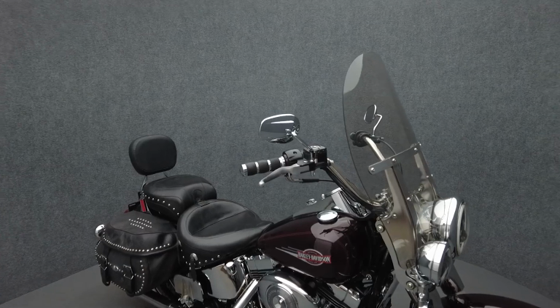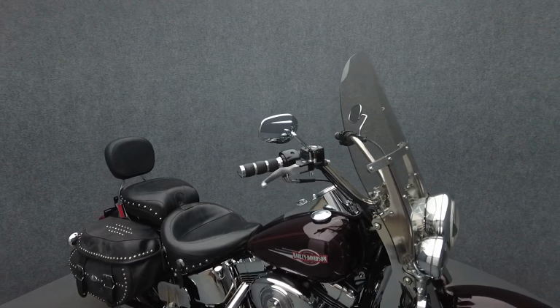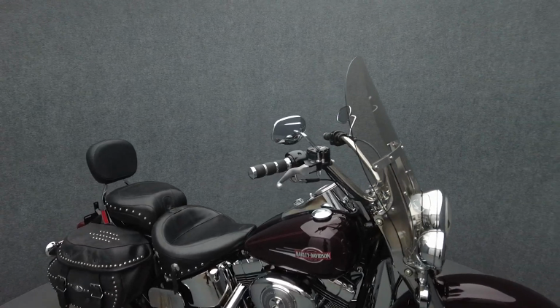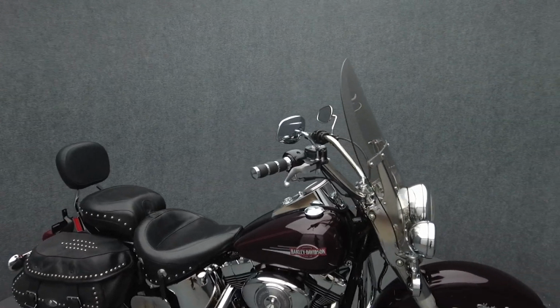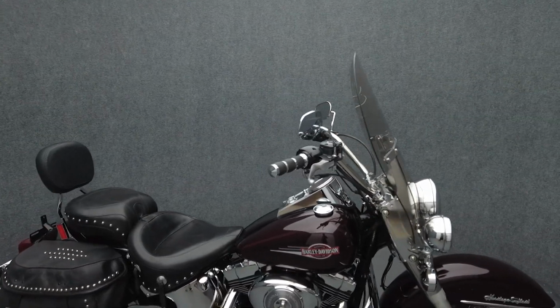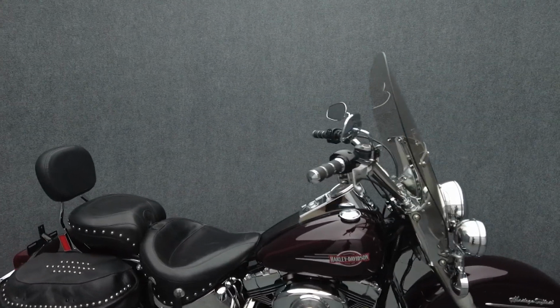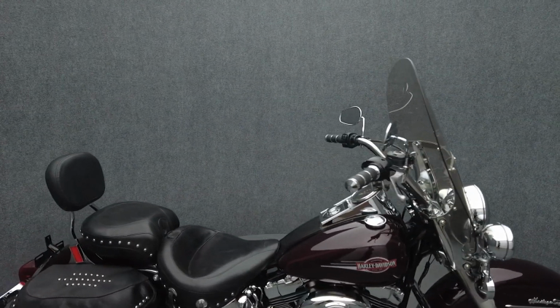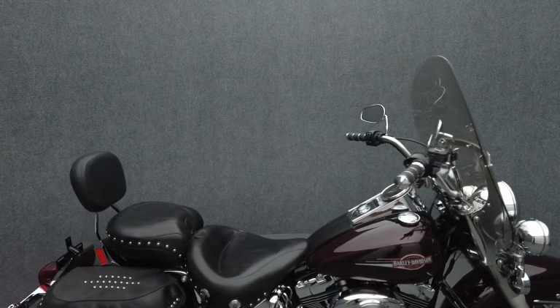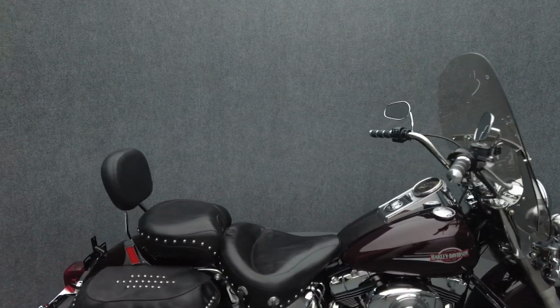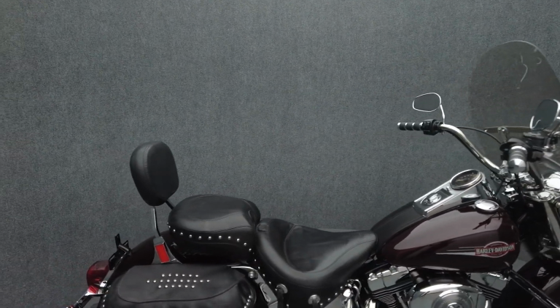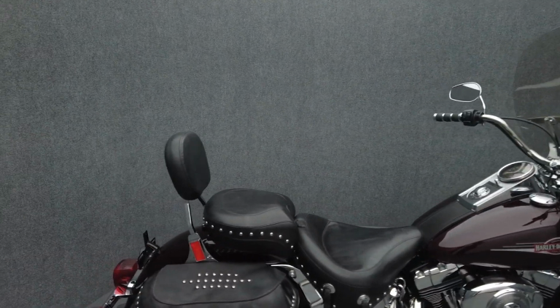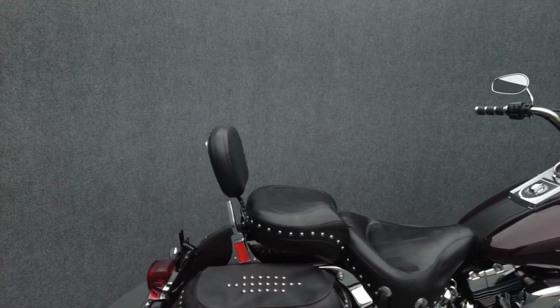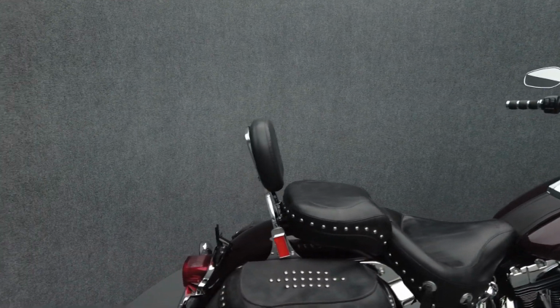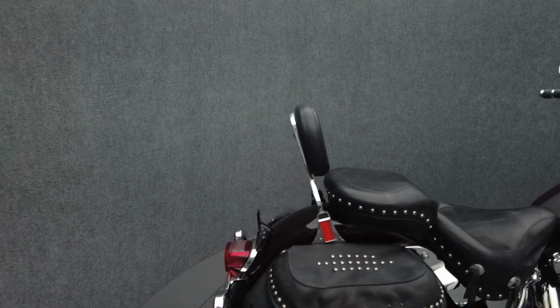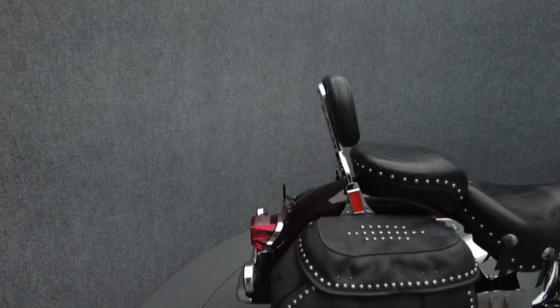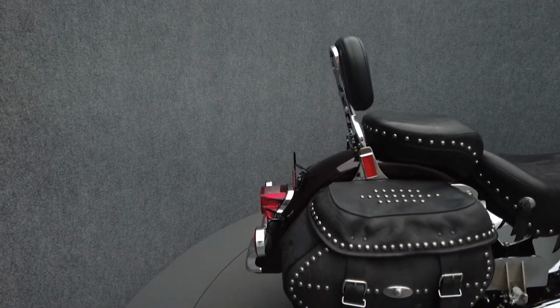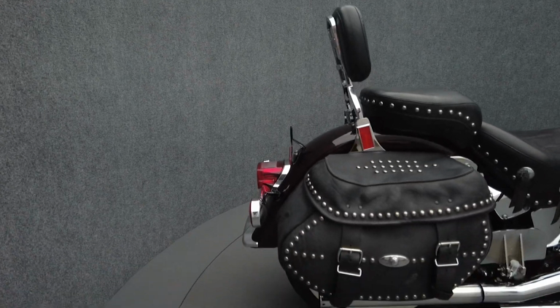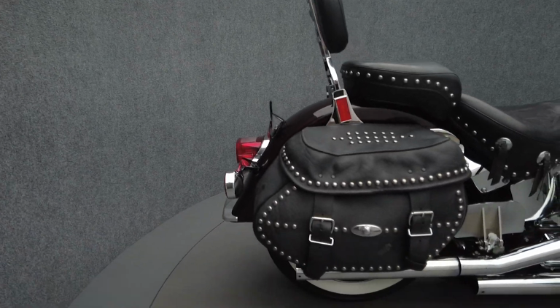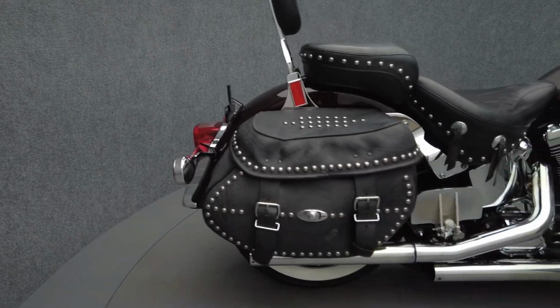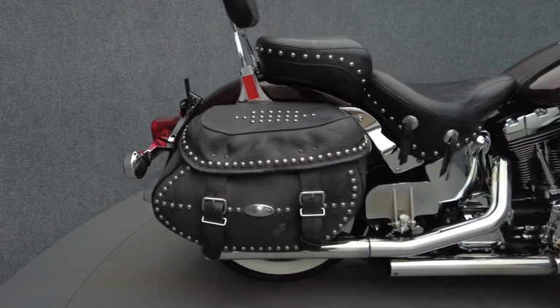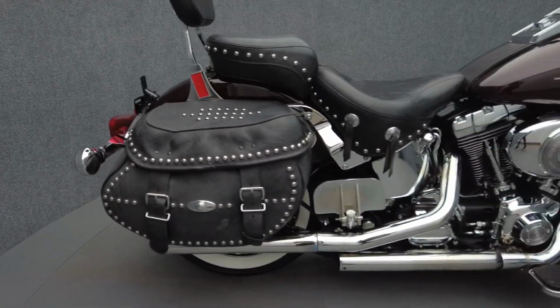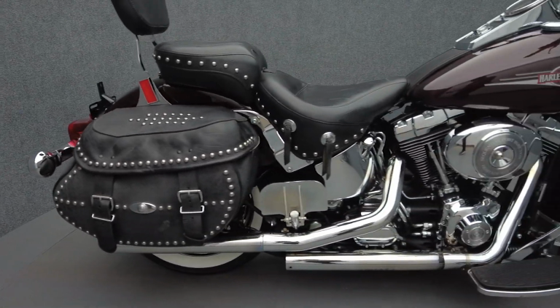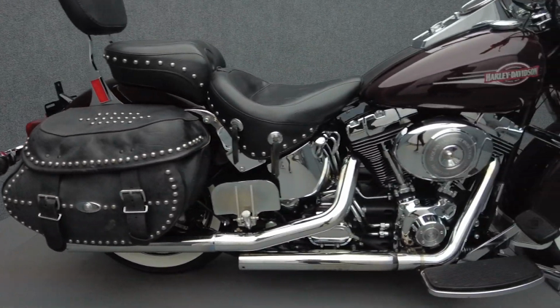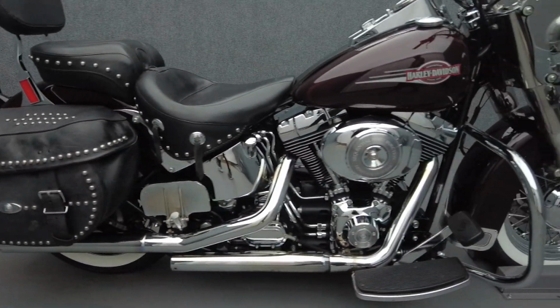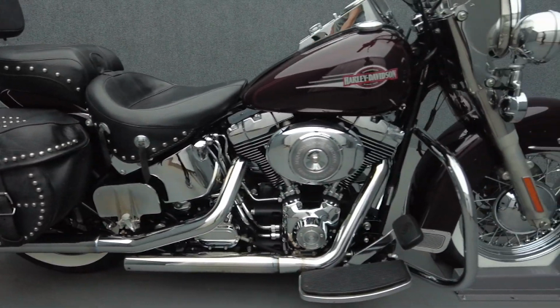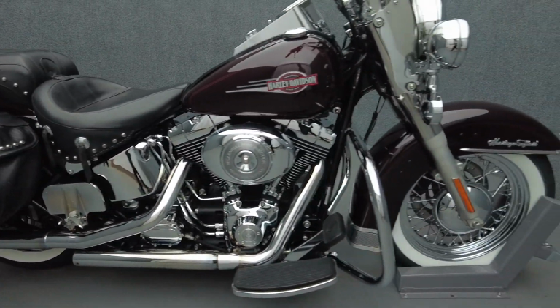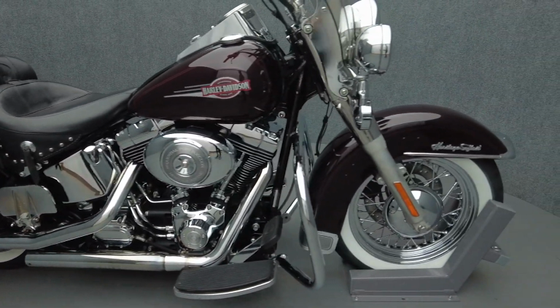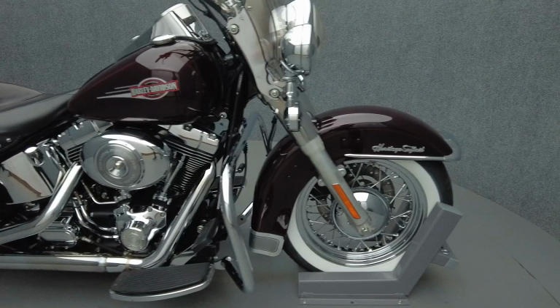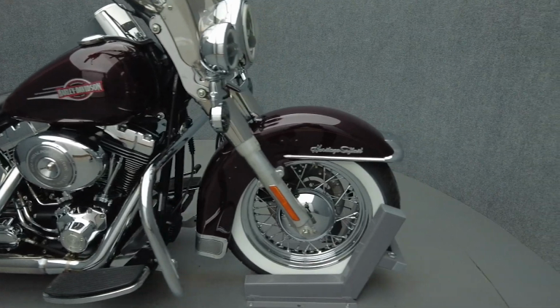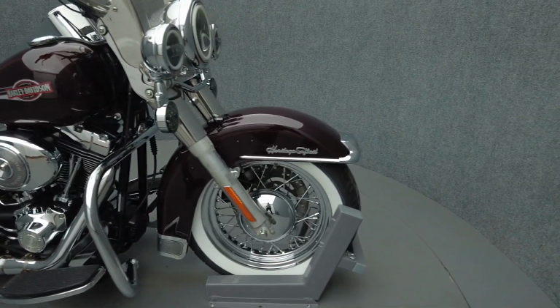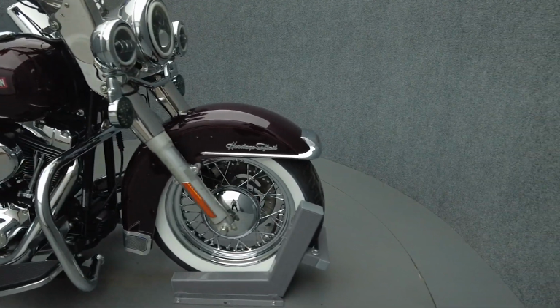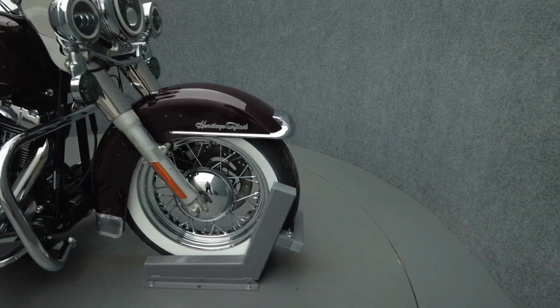It's been upgraded with aftermarket slip-on mufflers, stage 1 intake, Mustang touring seat, driver backrest, chrome engine guard, passenger floor boards, an LED headlight, LED passing lamps, LED front turn signals, and grips.